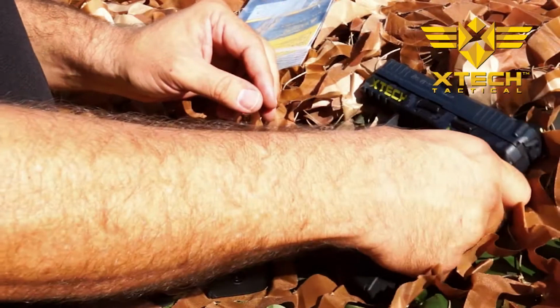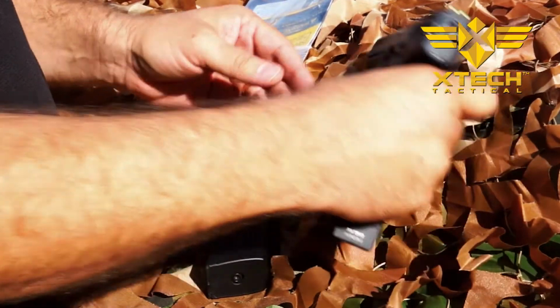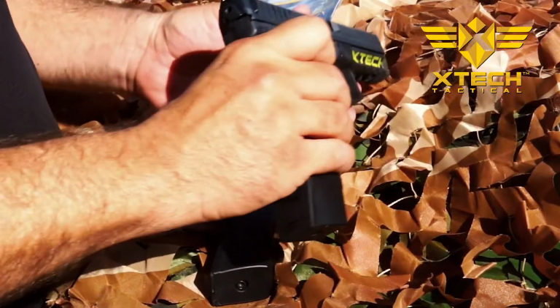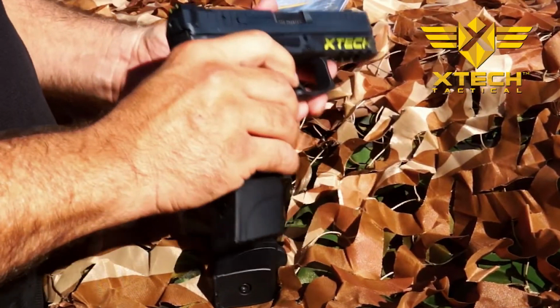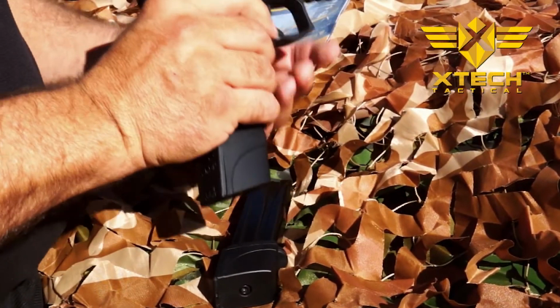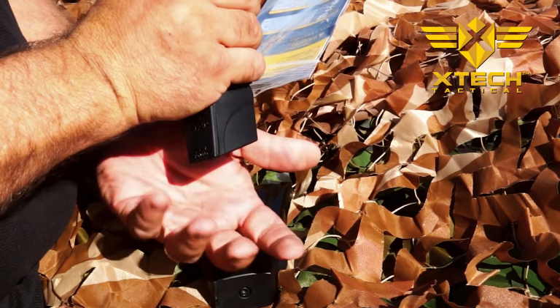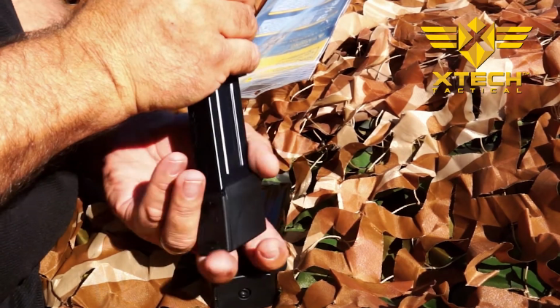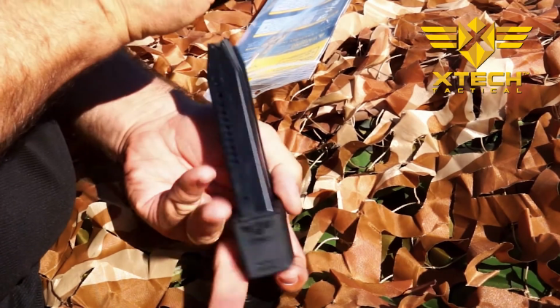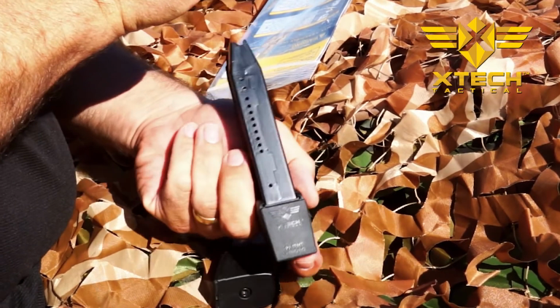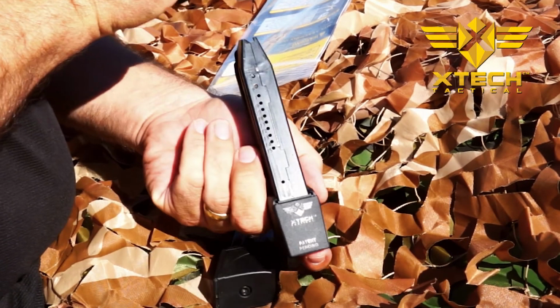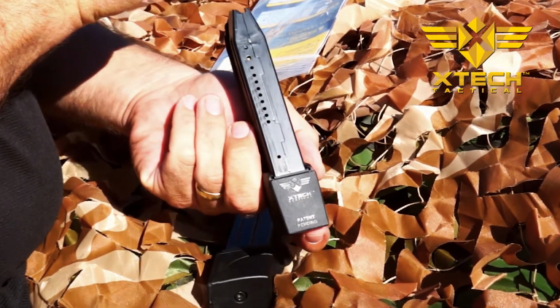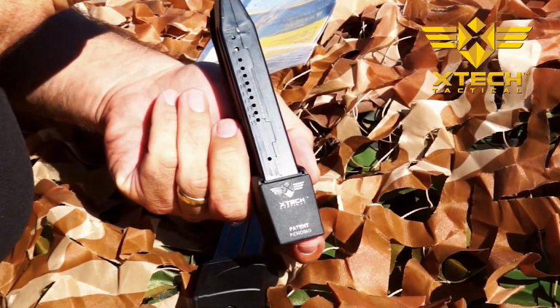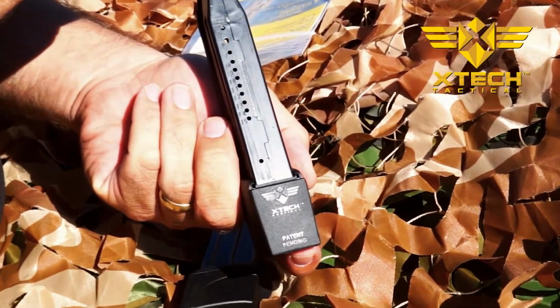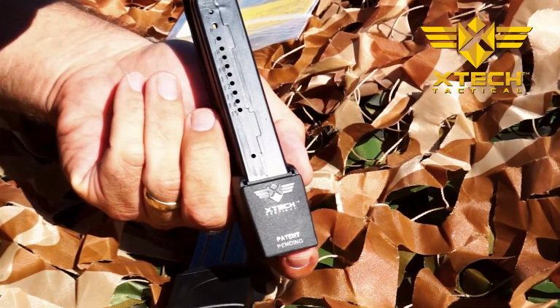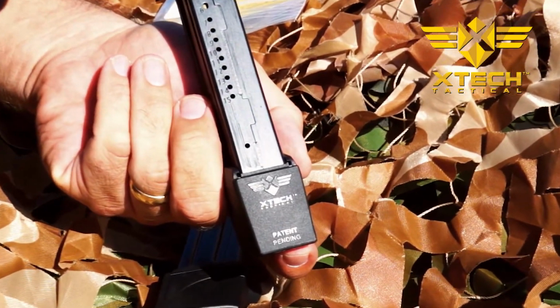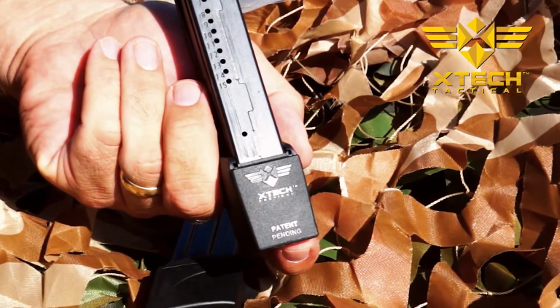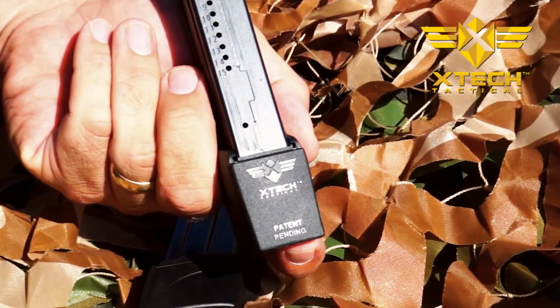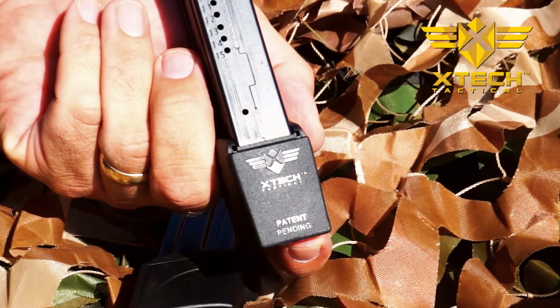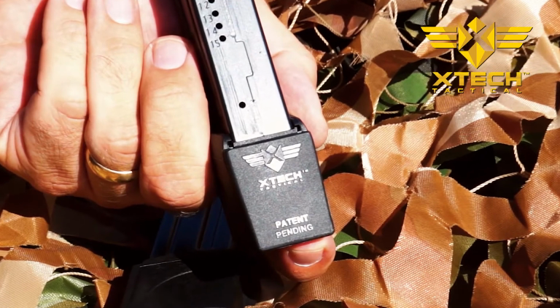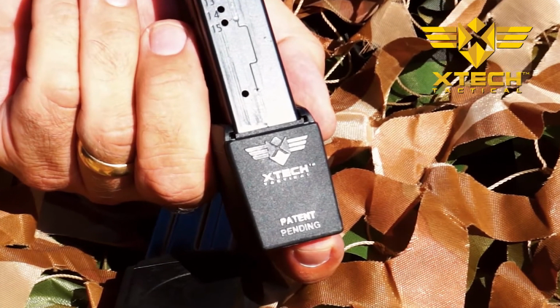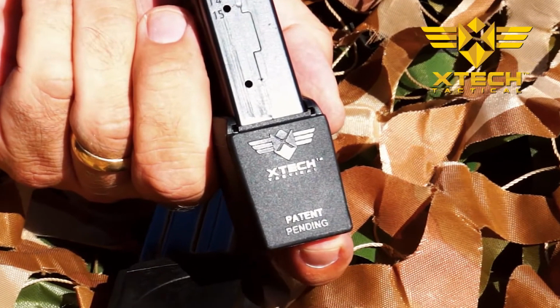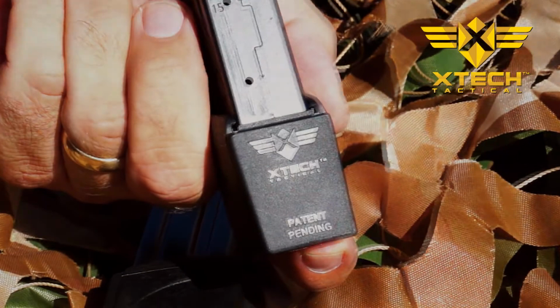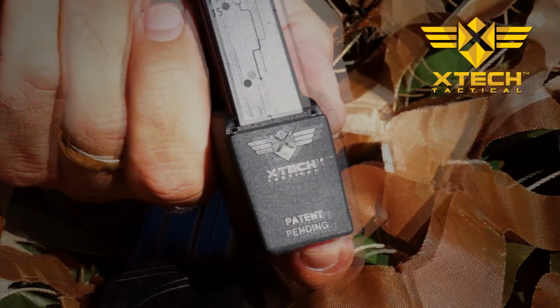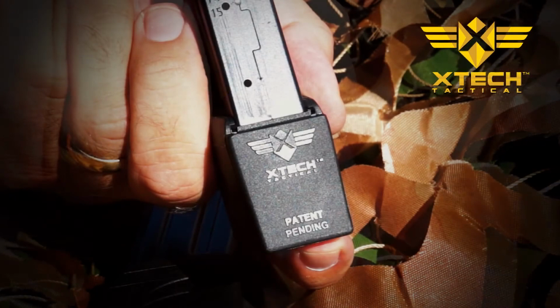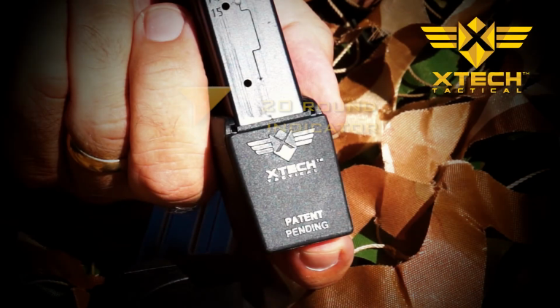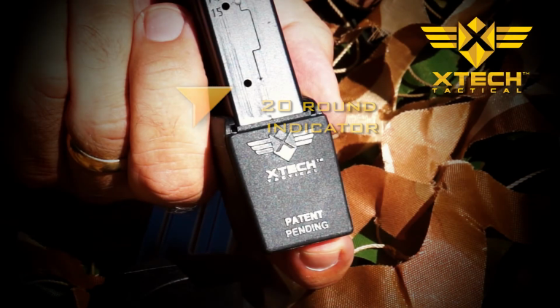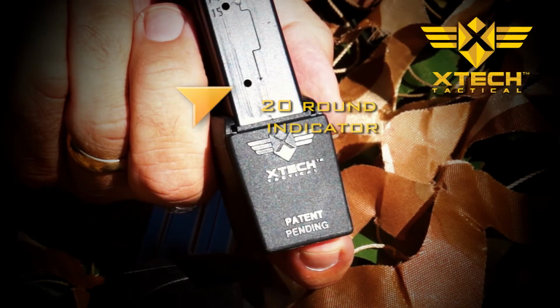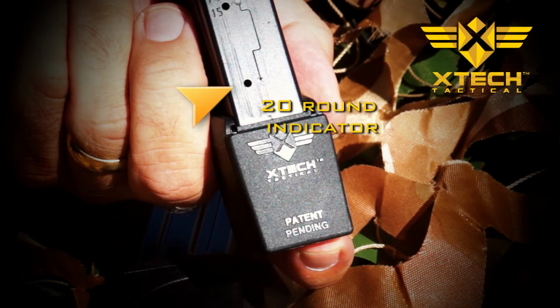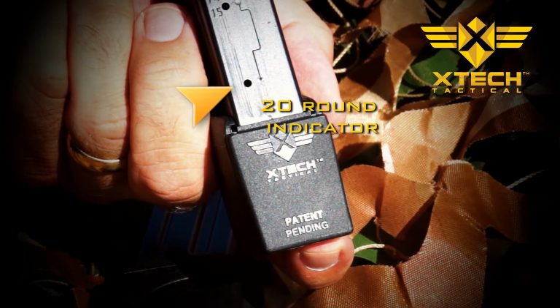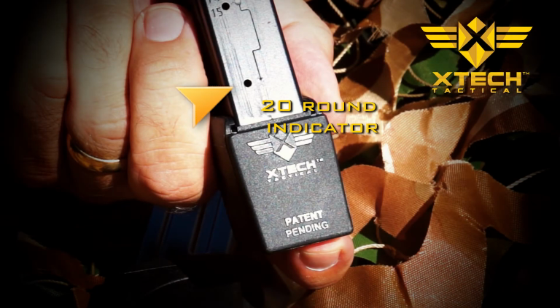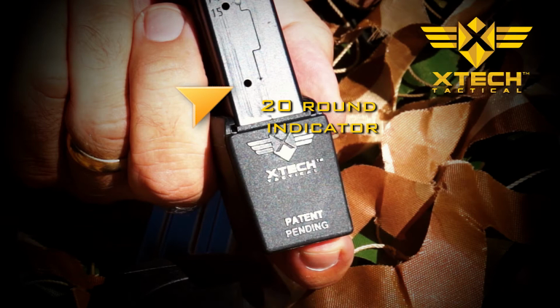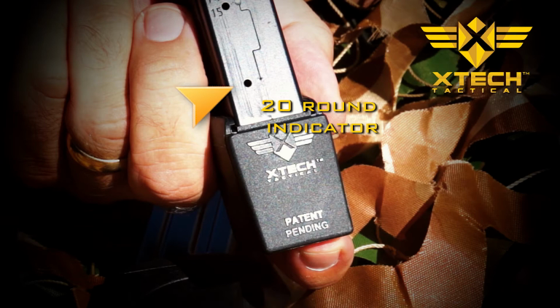For the VP P30 line, we also produce complete 15 and 20 round combo magazines. Our magazine bodies are 310 stainless steel and are Teflon coated. Our magazines also have a 20th round indicator hole.